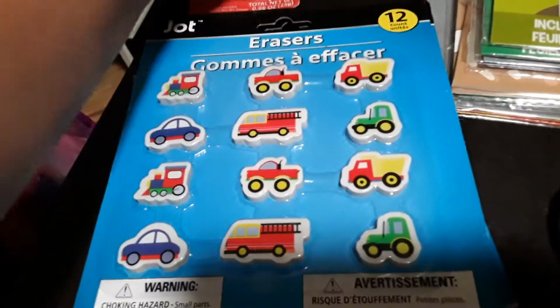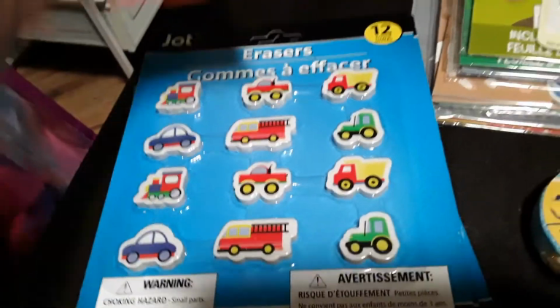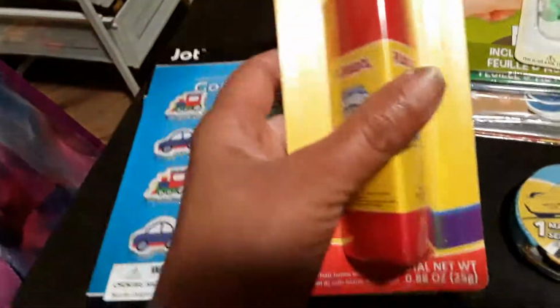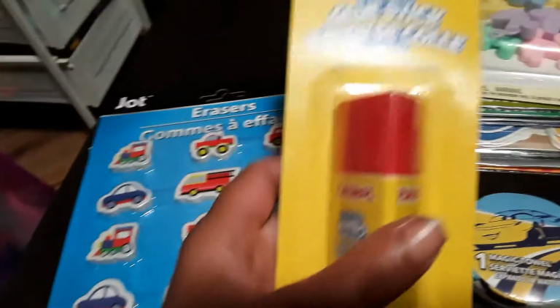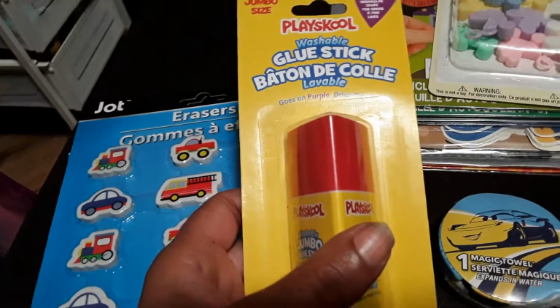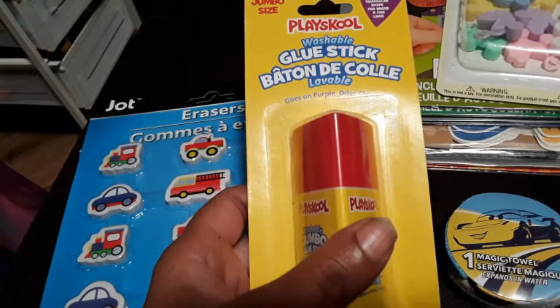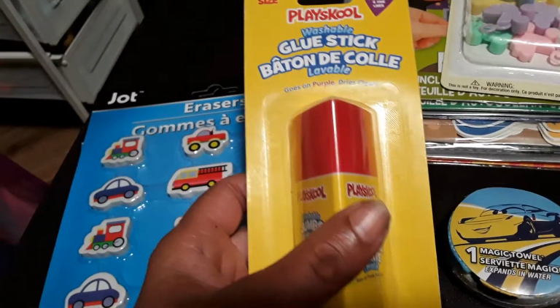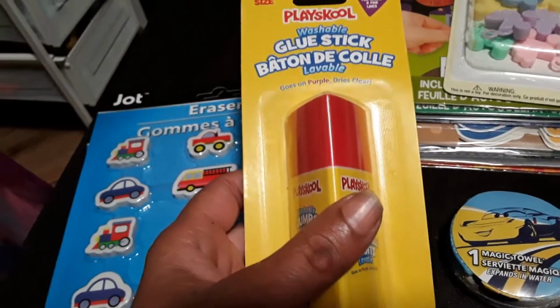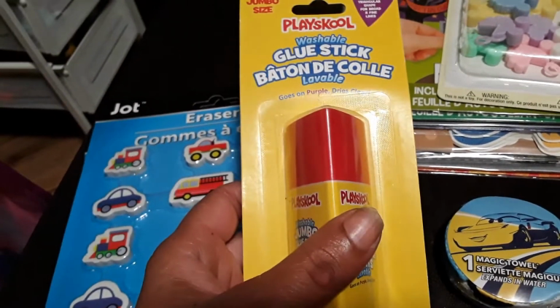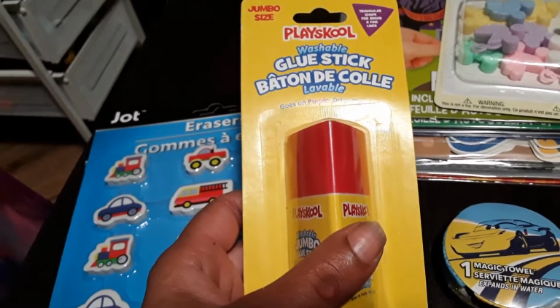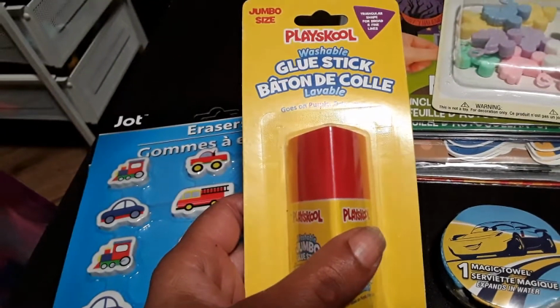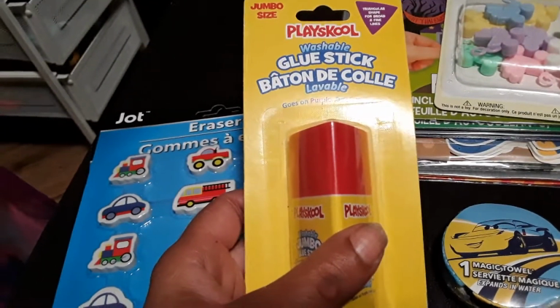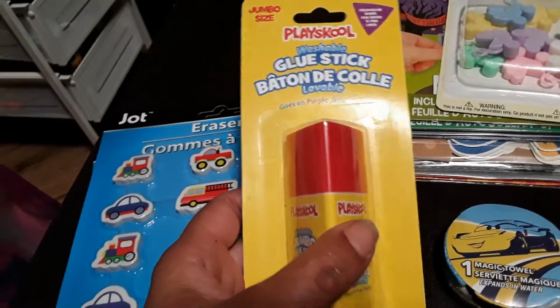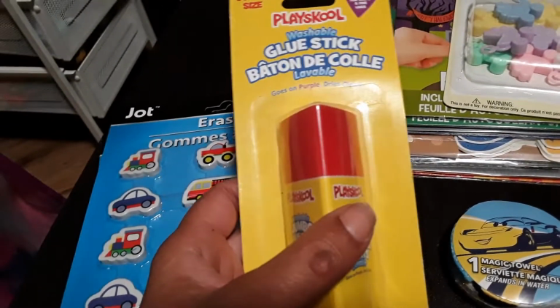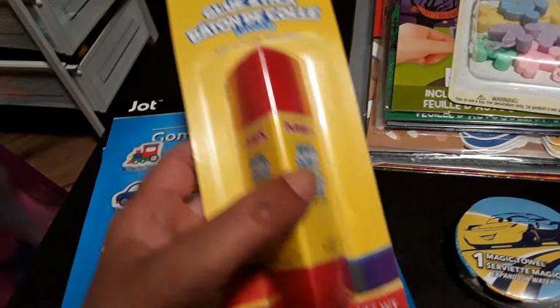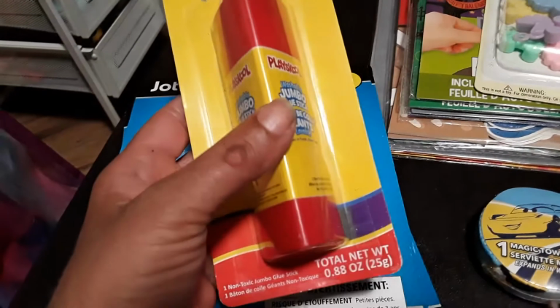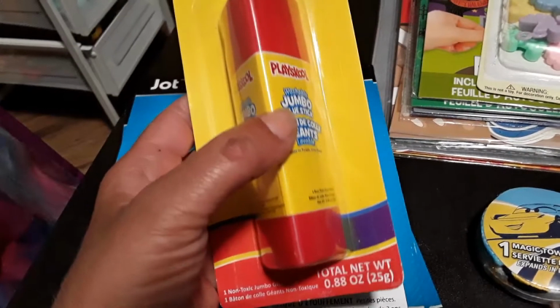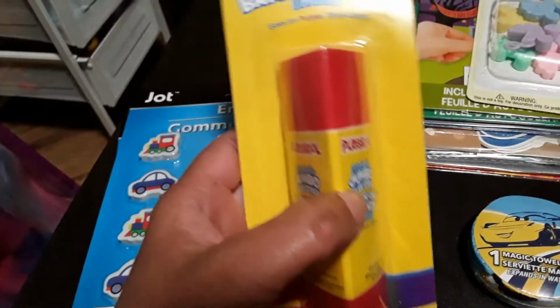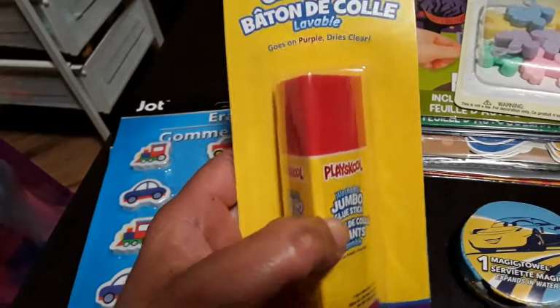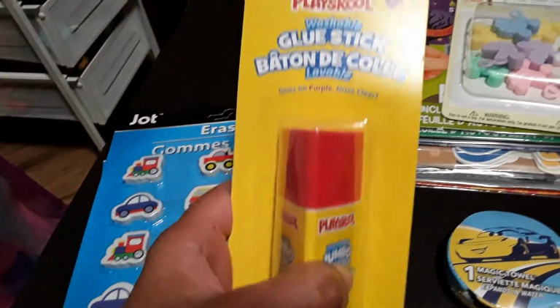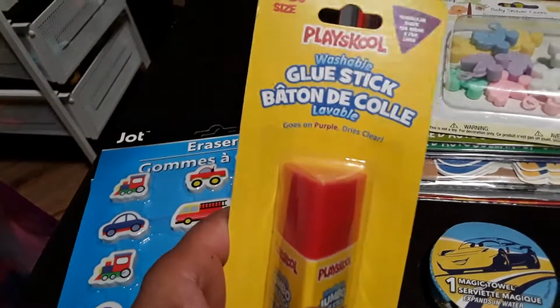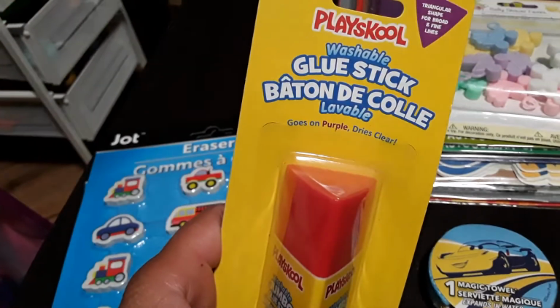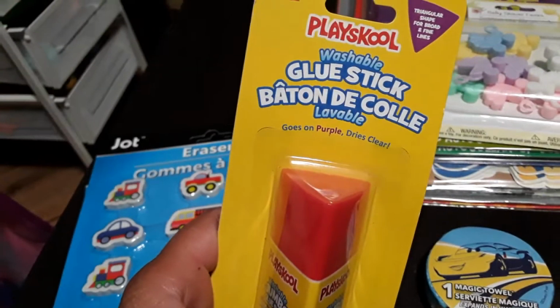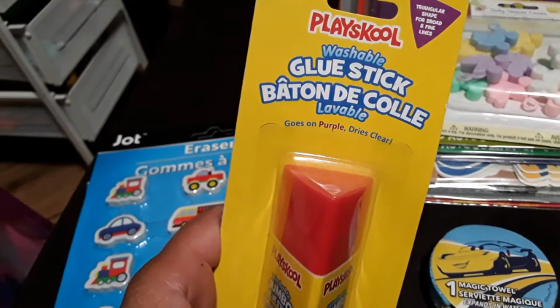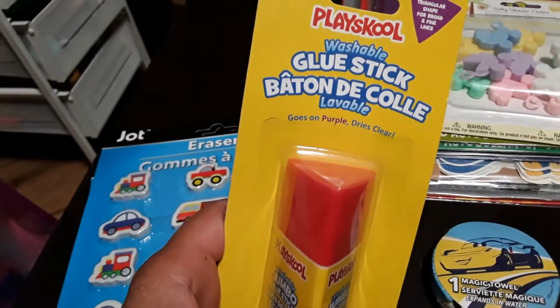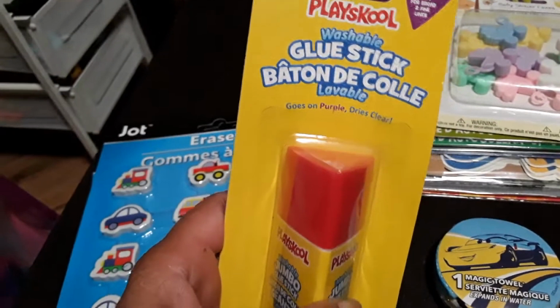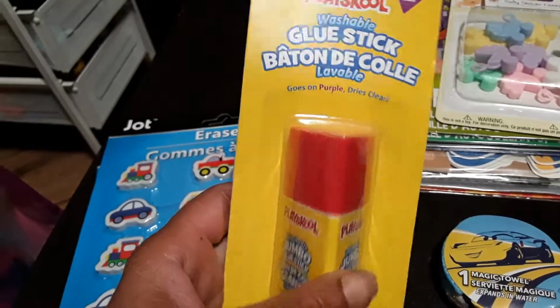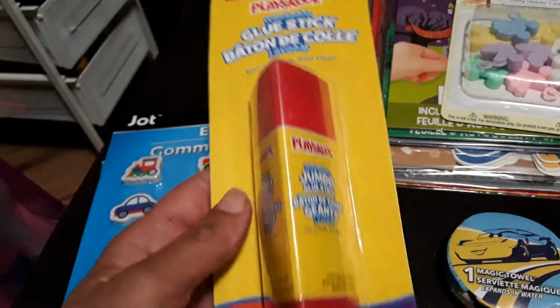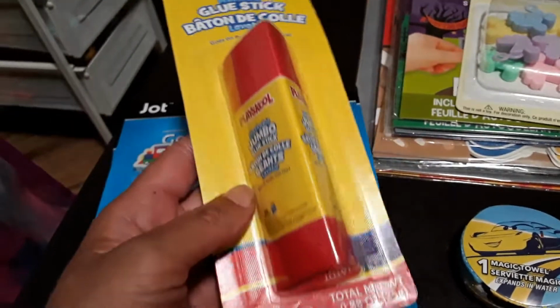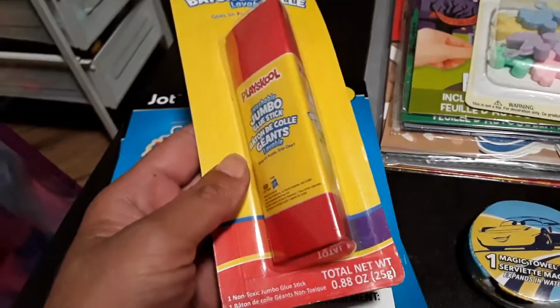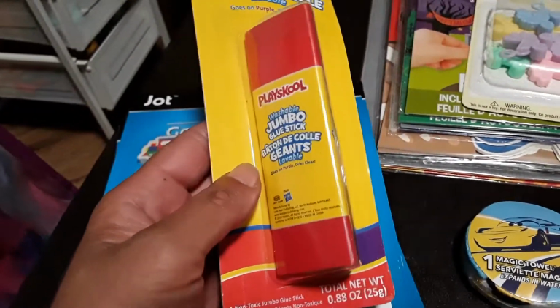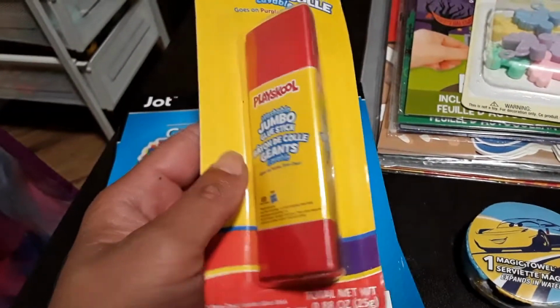I picked up one of these PlaySchool glue sticks. I like these ones because they're purple when my son is using them, and as they dry they go clear — so he can actually see where he's adding glue.